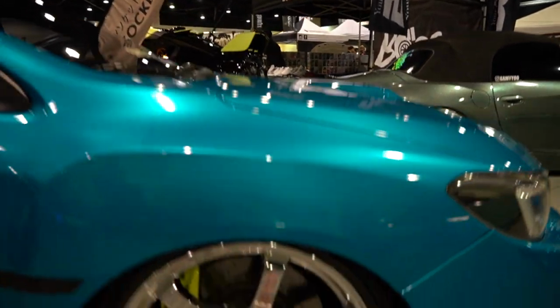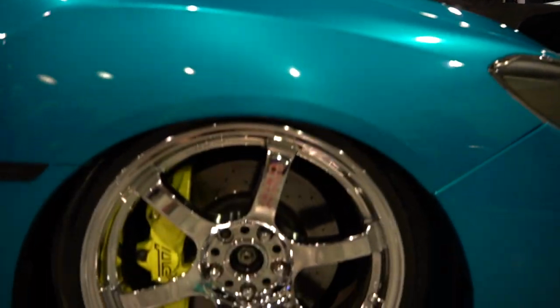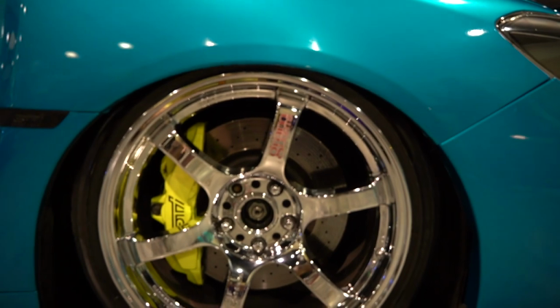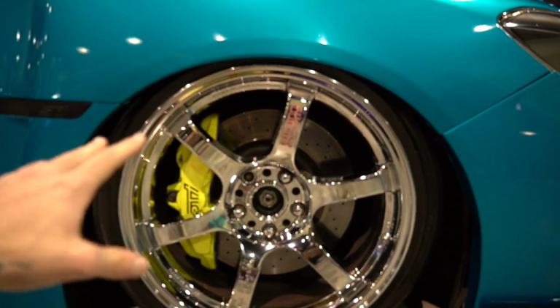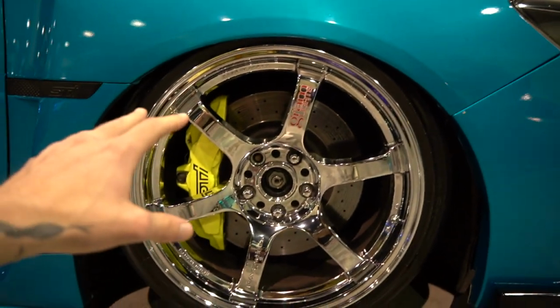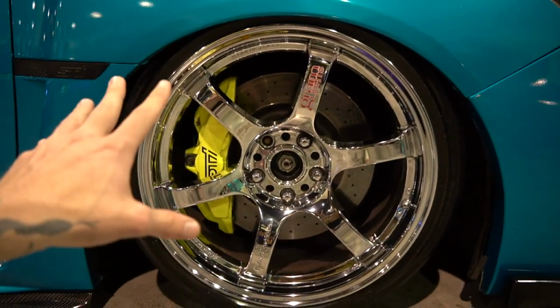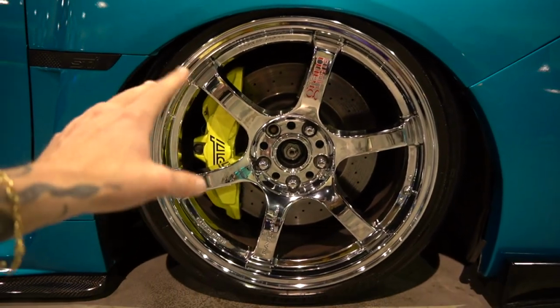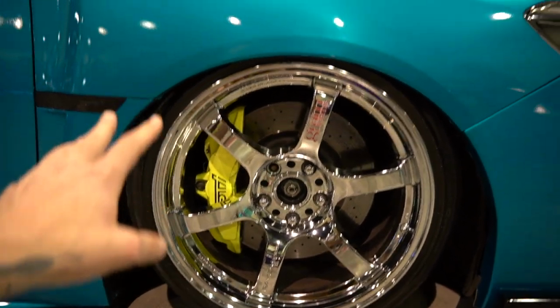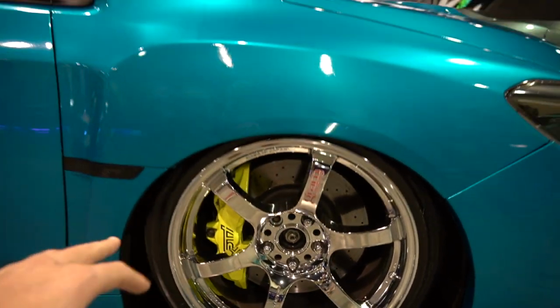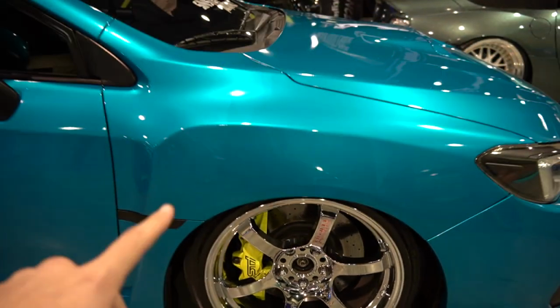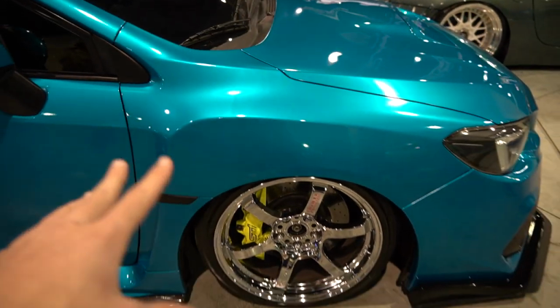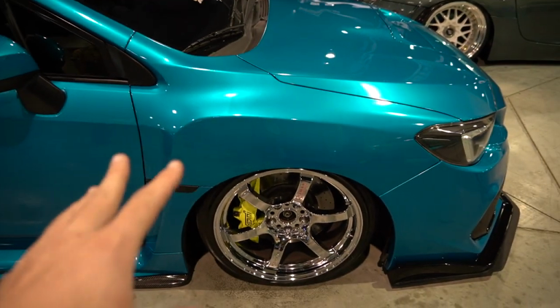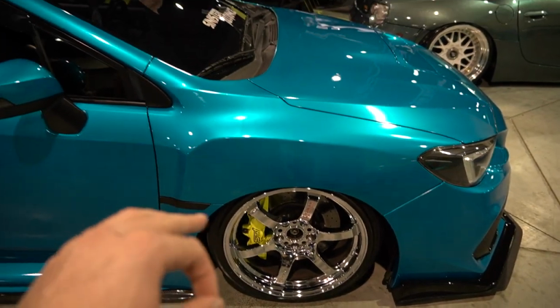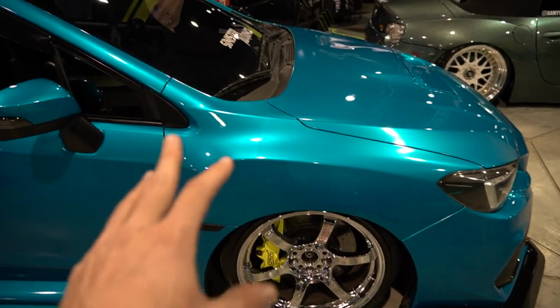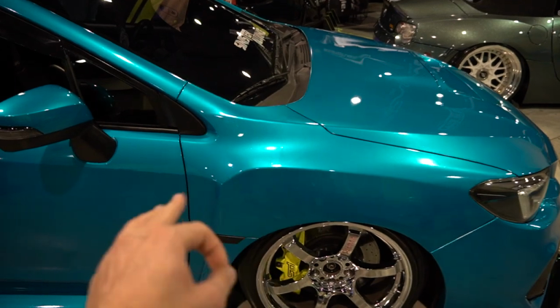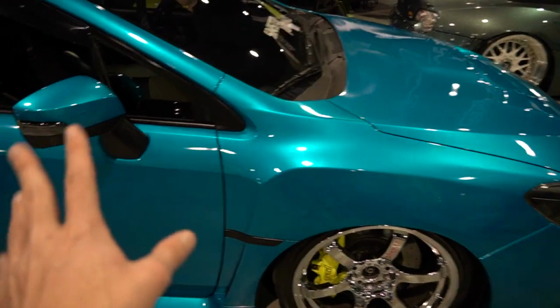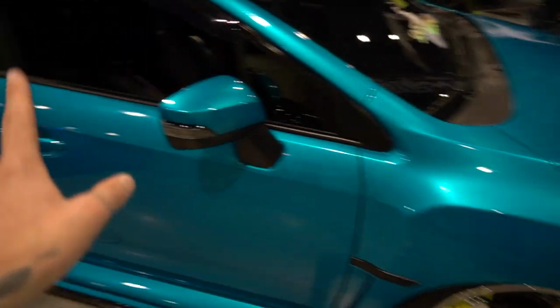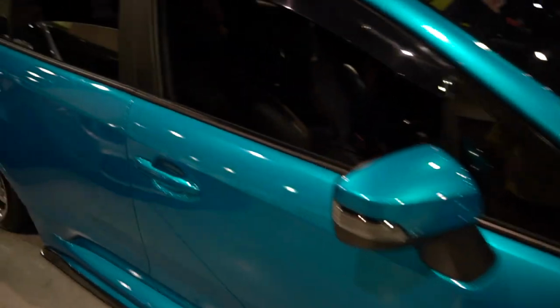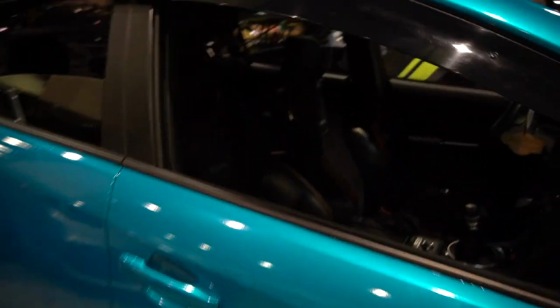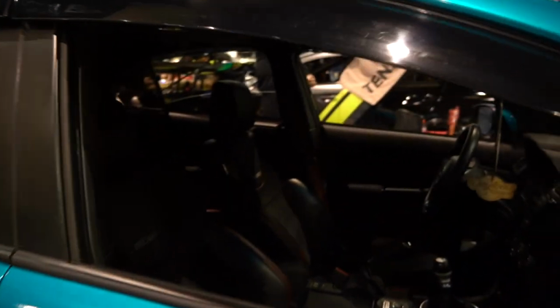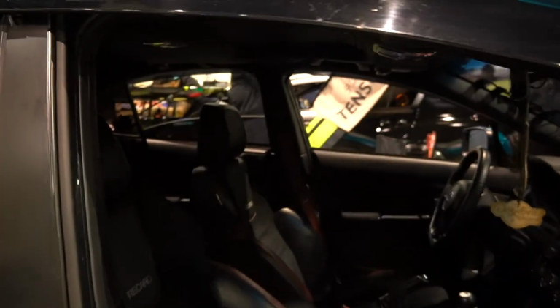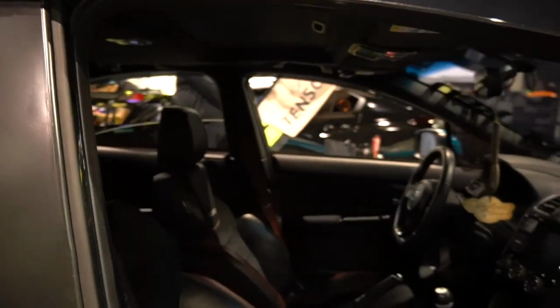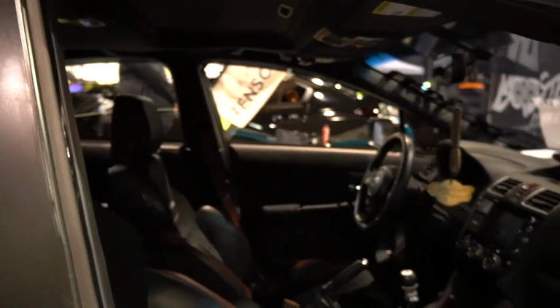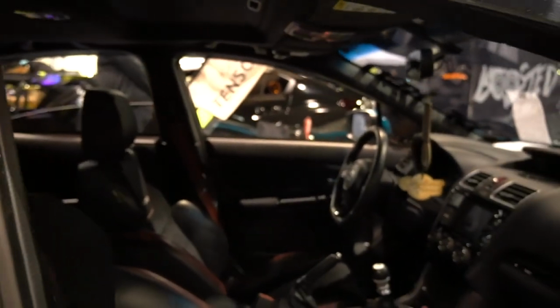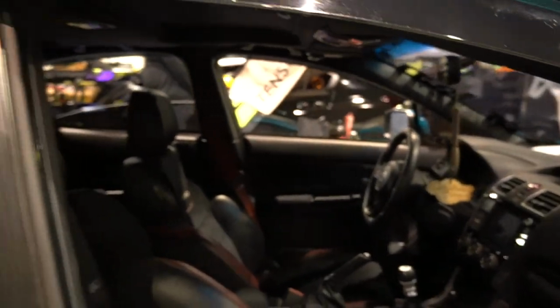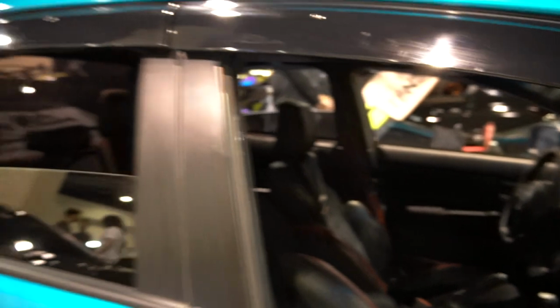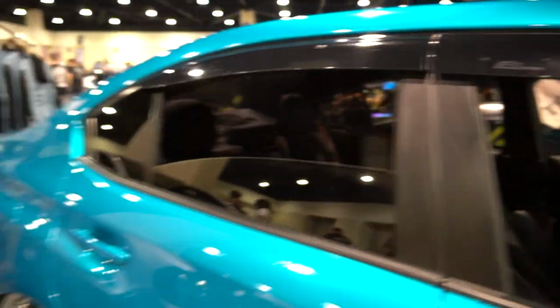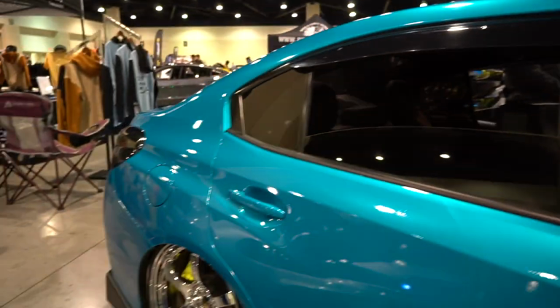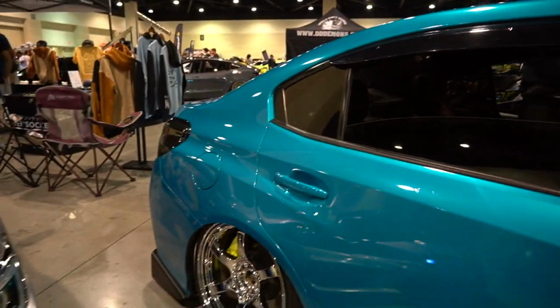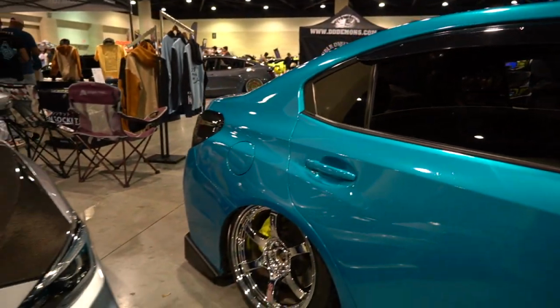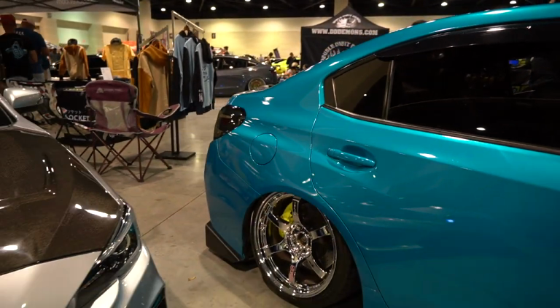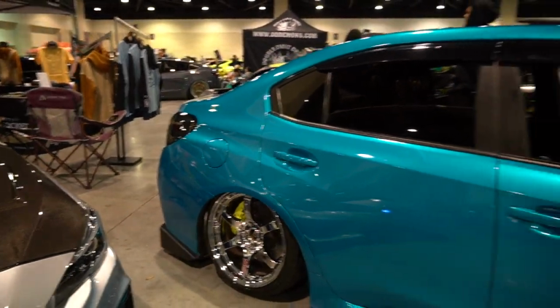I don't know how much those chrome Gram Lights are worth but I would take ten sets if I could get them. Pretty clean, stock for Caros — I think it might be an STI. Chrome in this blue is very pretty, I like it.